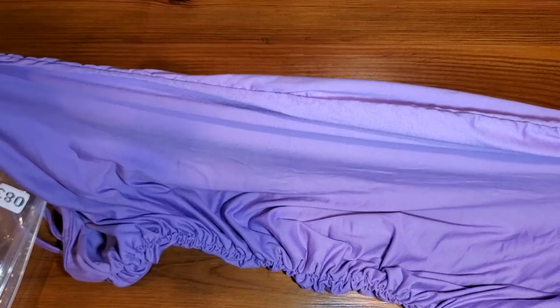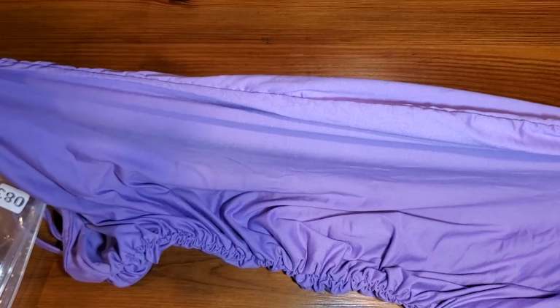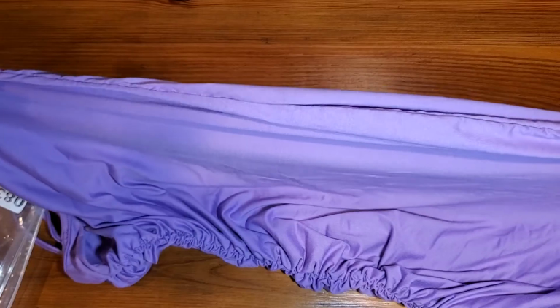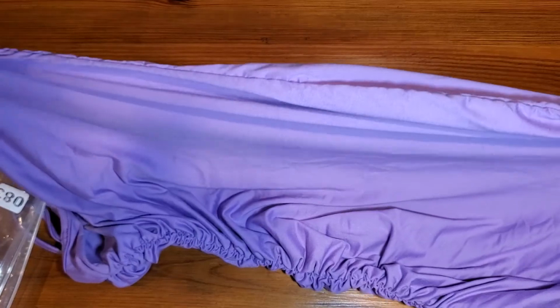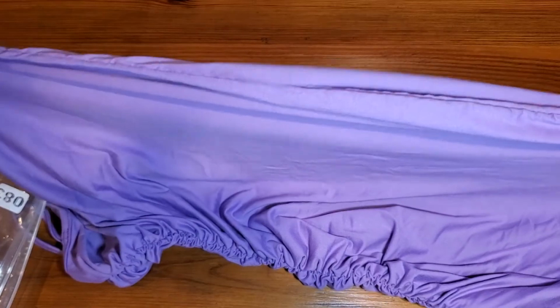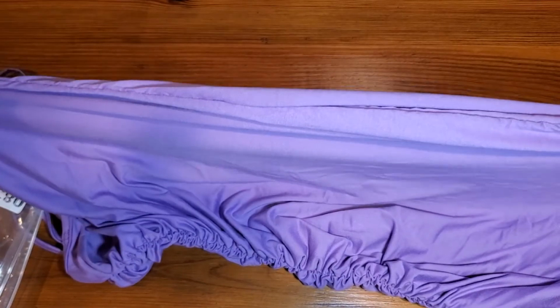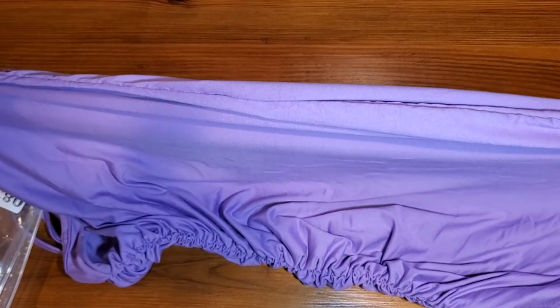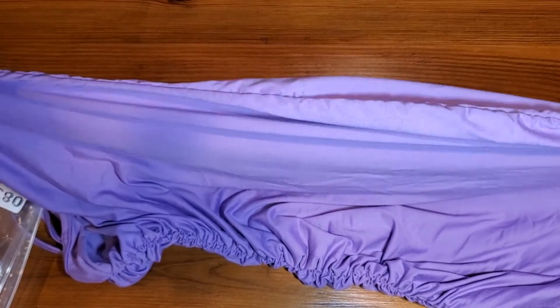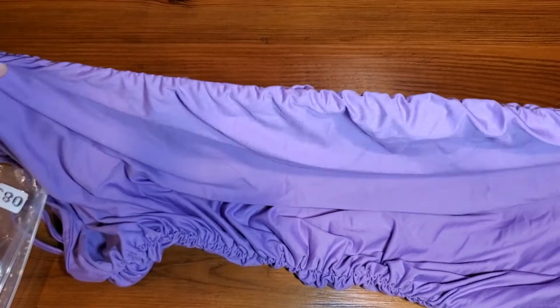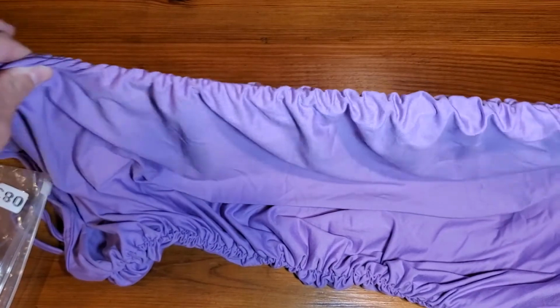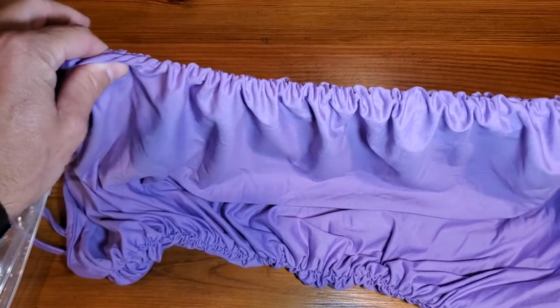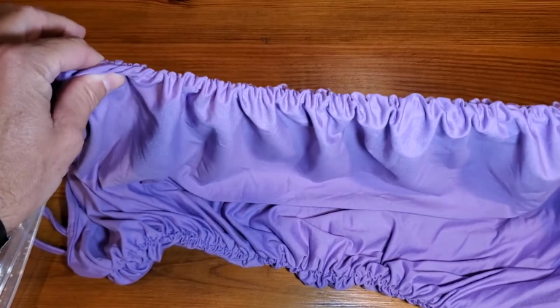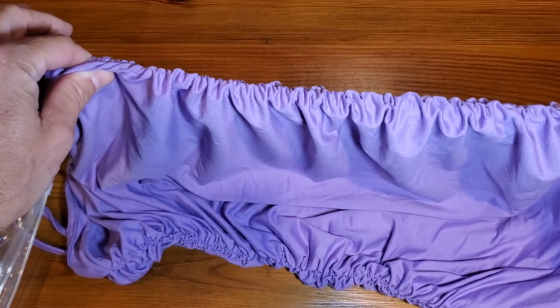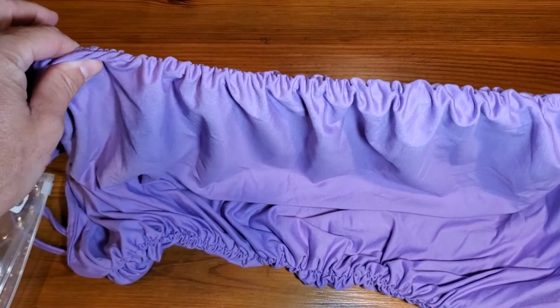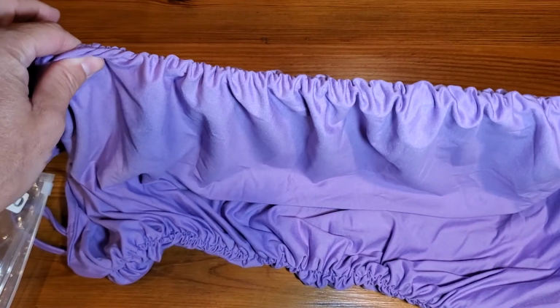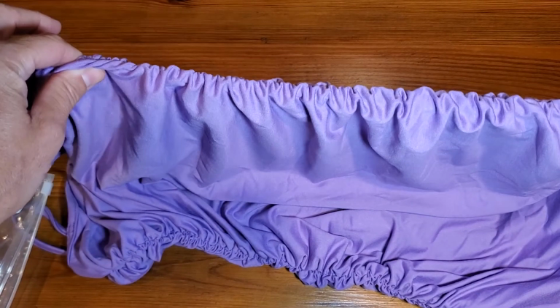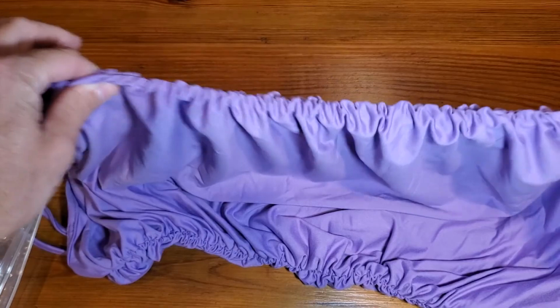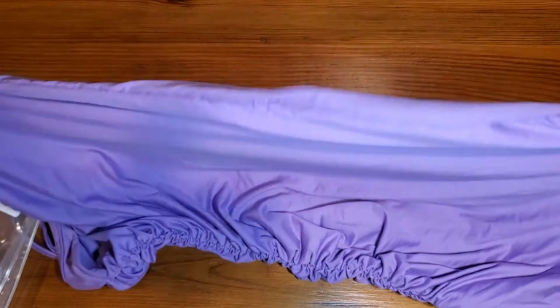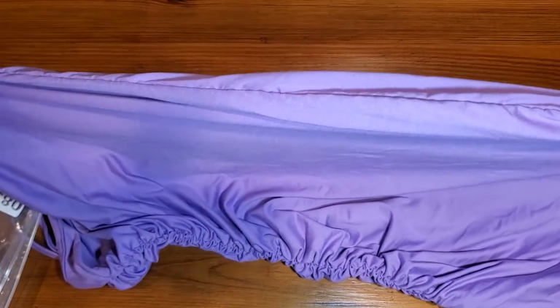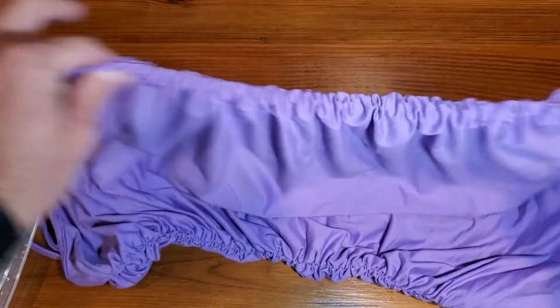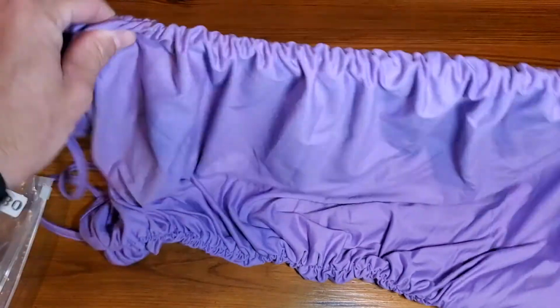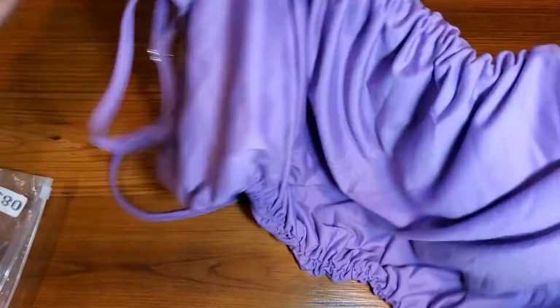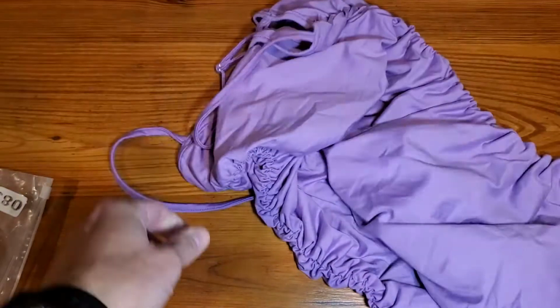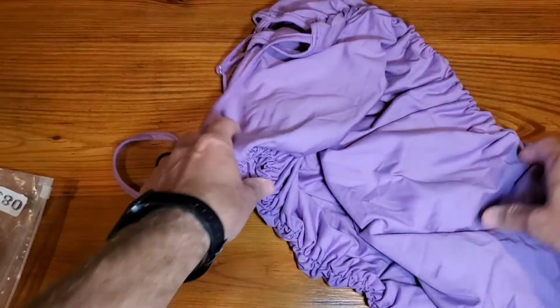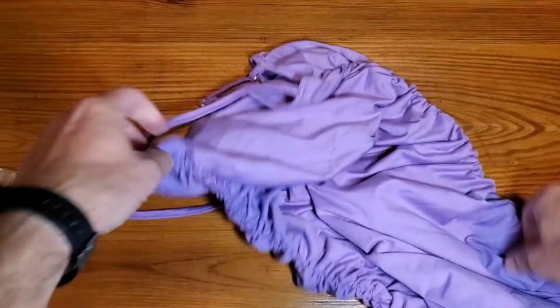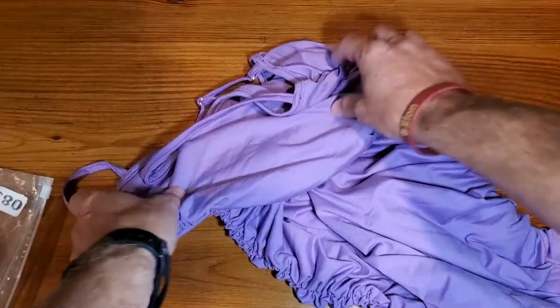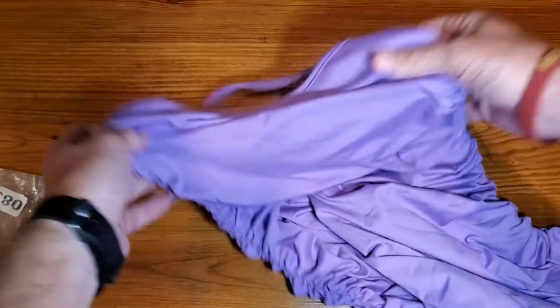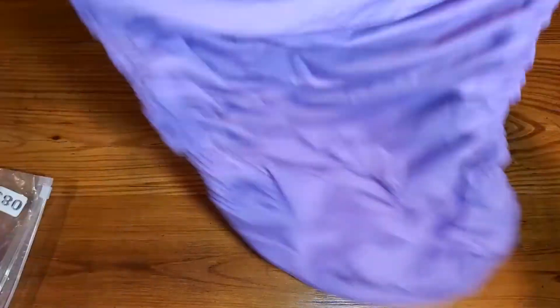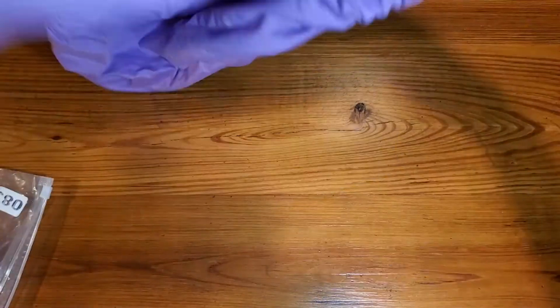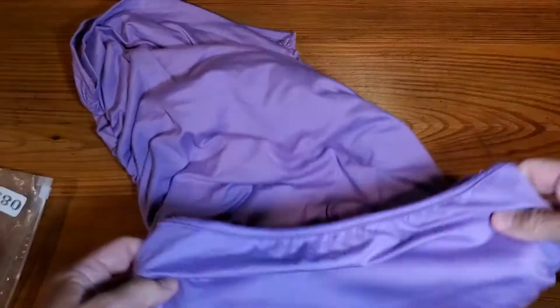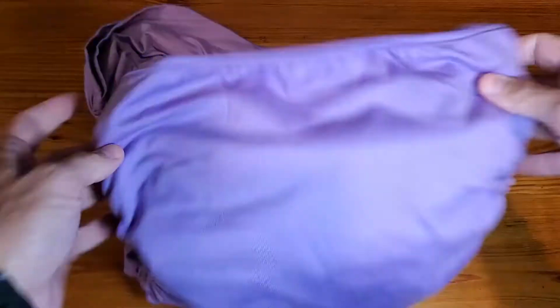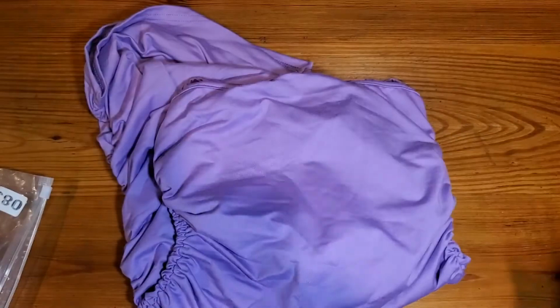The bigger you are, the more it's going to, you know, not be condensed on the side. Just keep that in mind. But whatever size you are, this thing's going to be tight.